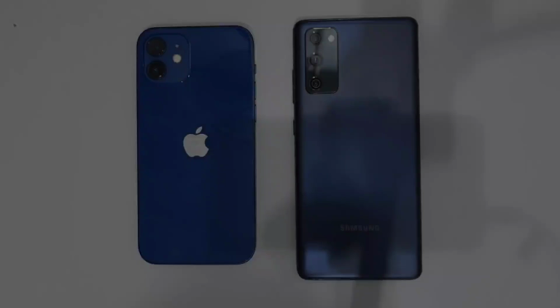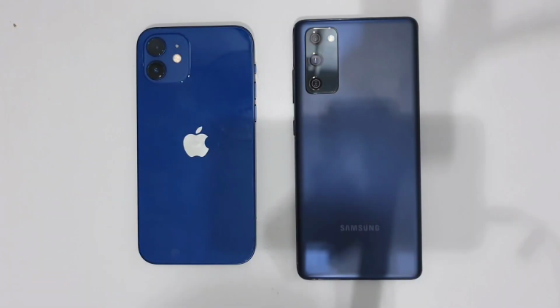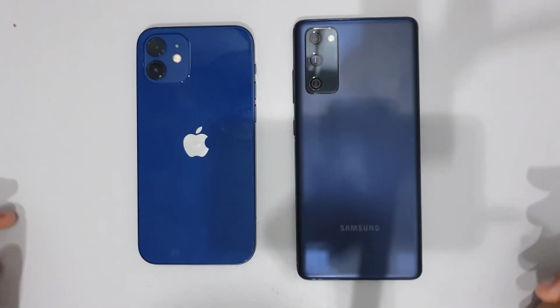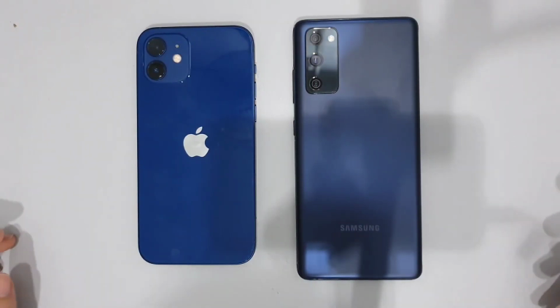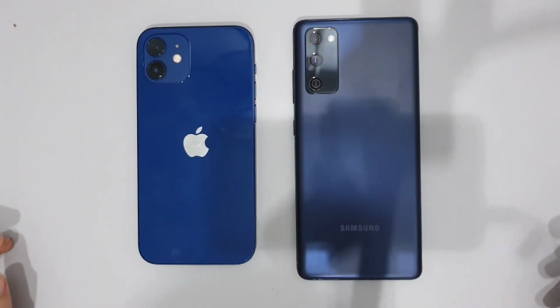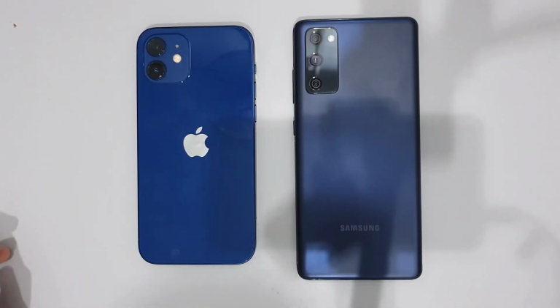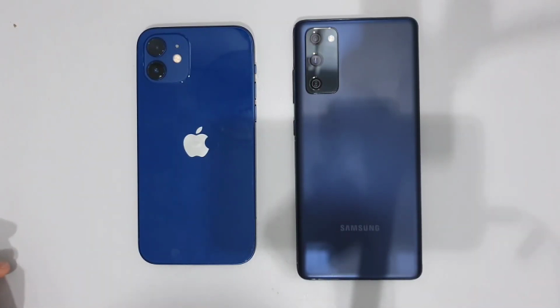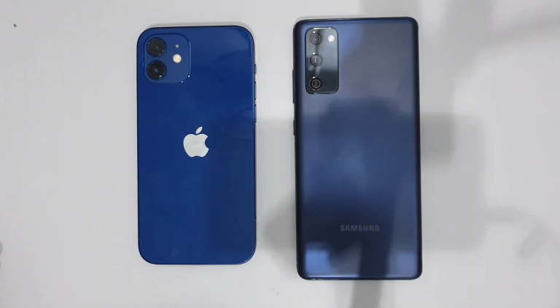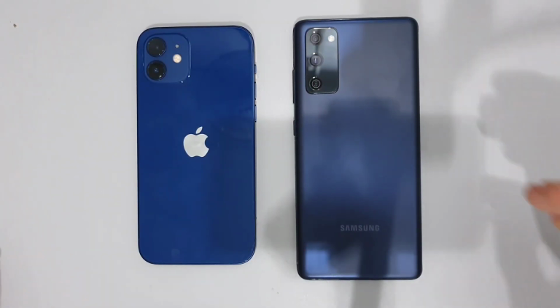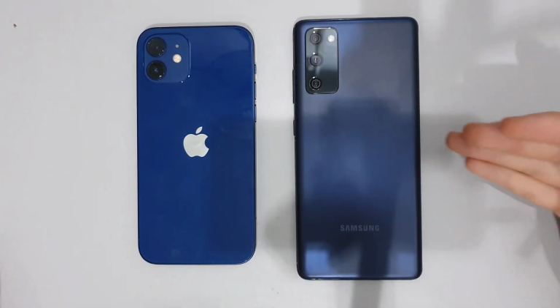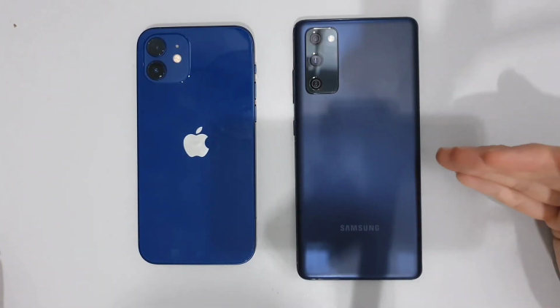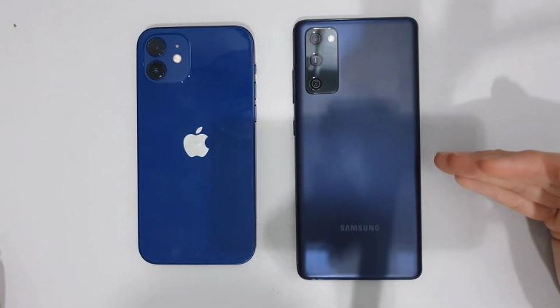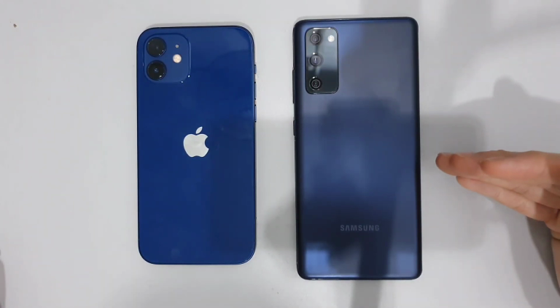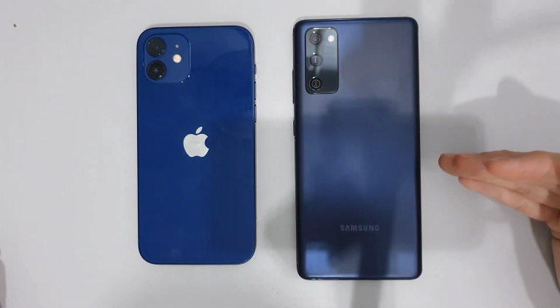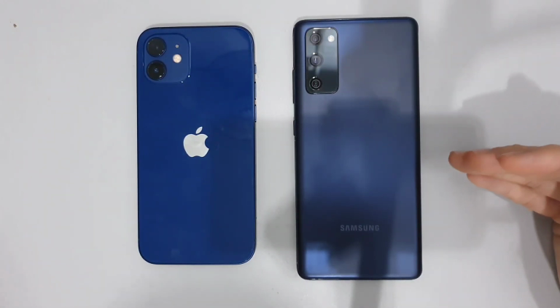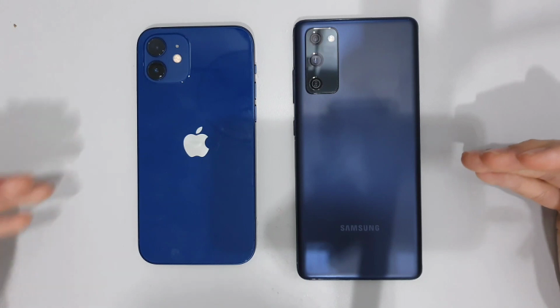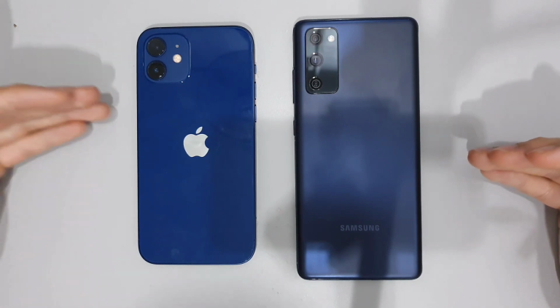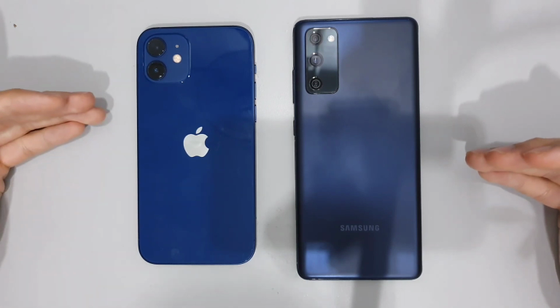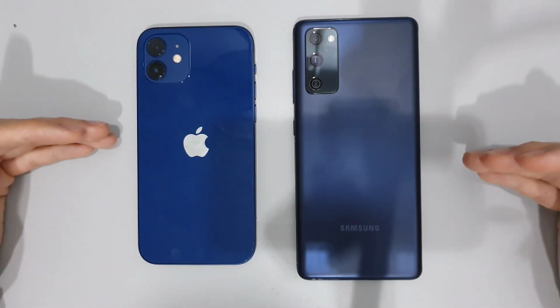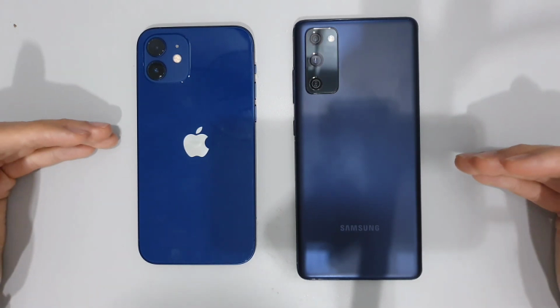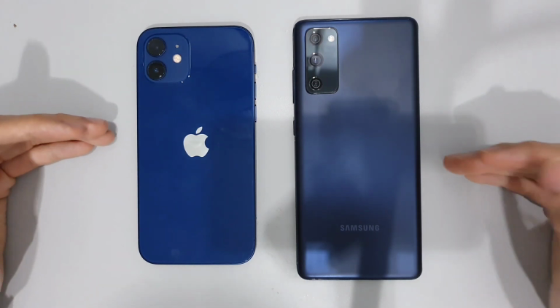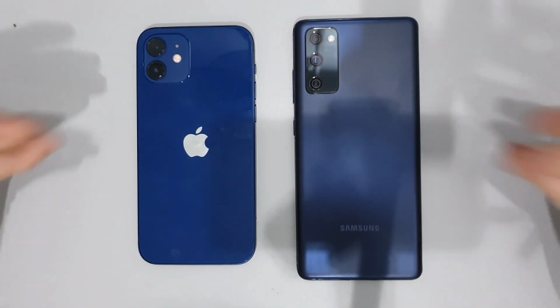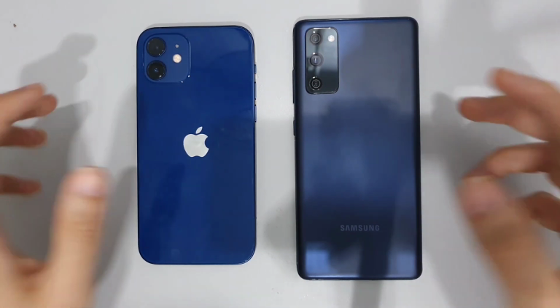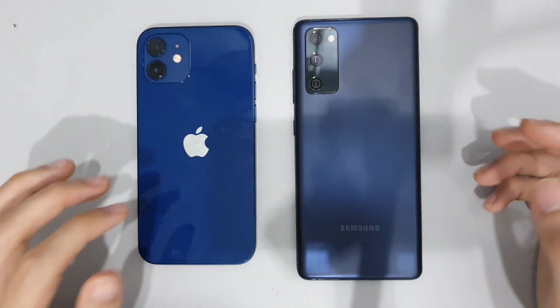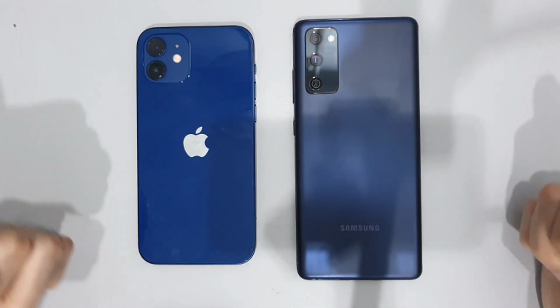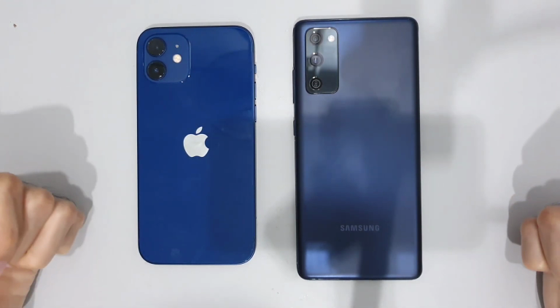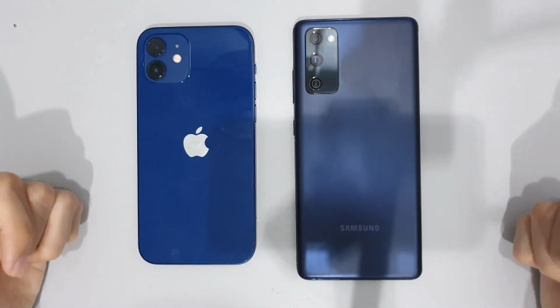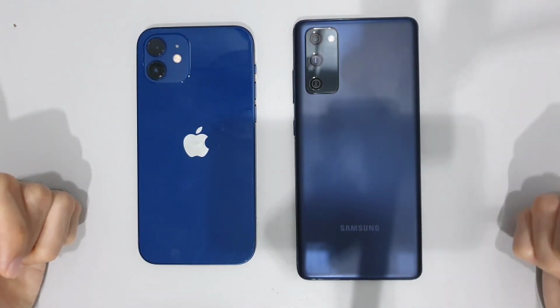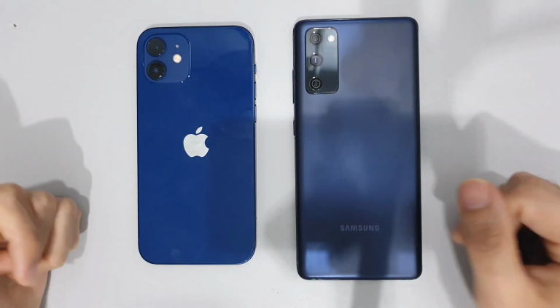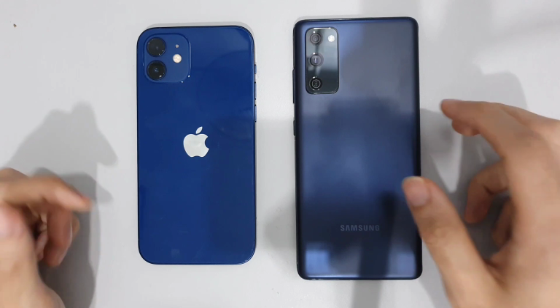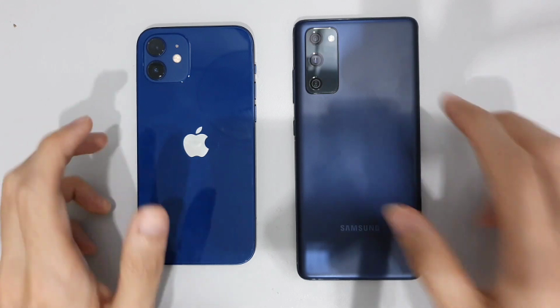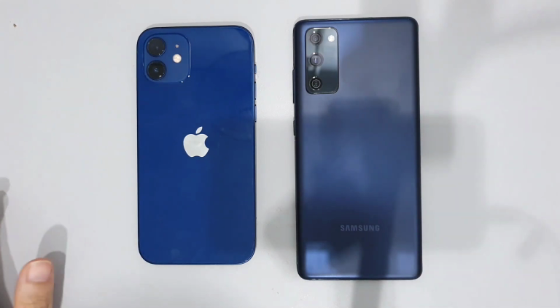What is up guys, welcome back to the channel, this is Dr. Humstack. Today we have the Galaxy S20 FE up against the iPhone 12. We're going to do a speed test, RAM test, and also a temperature test.